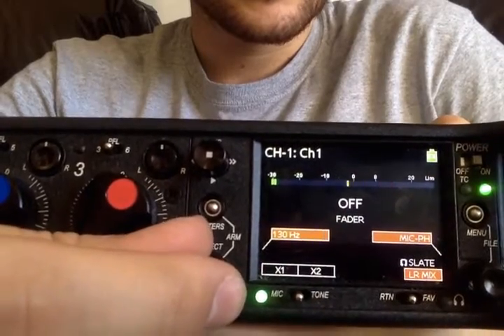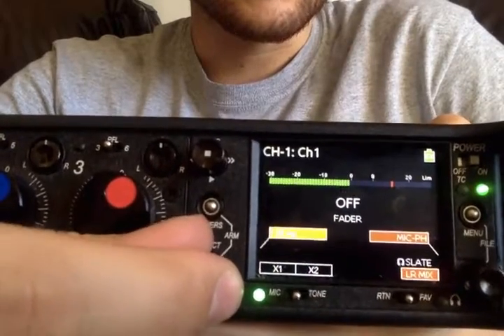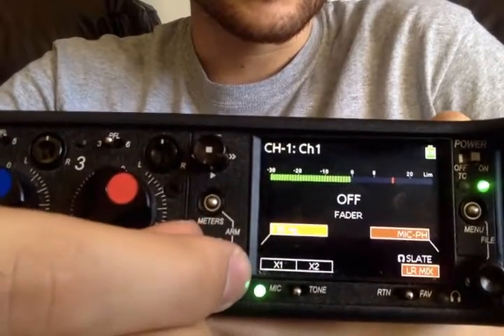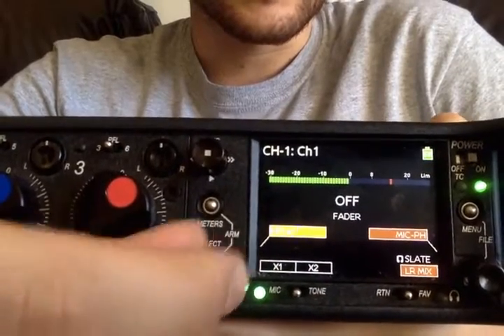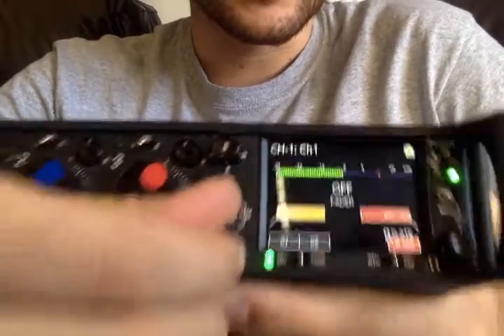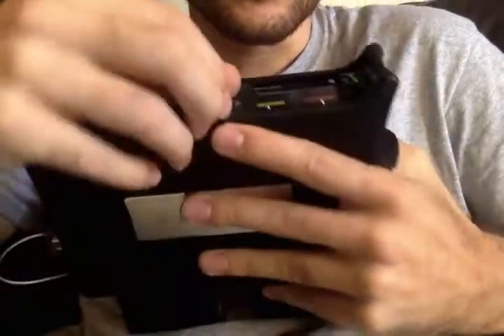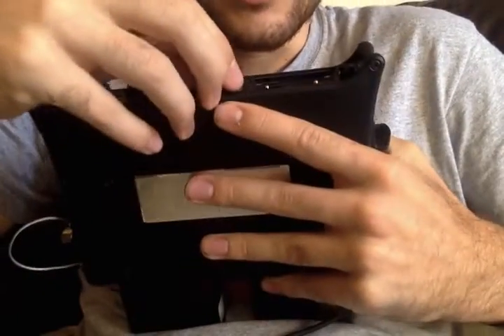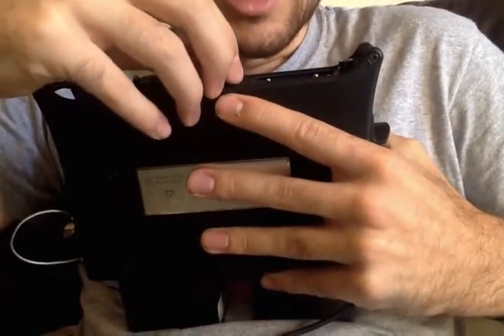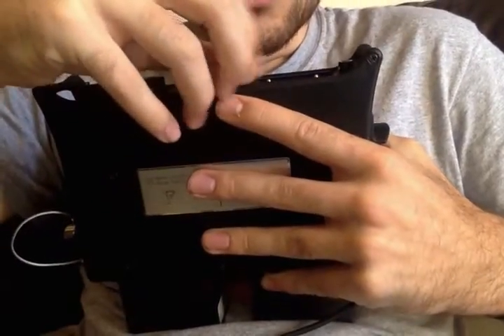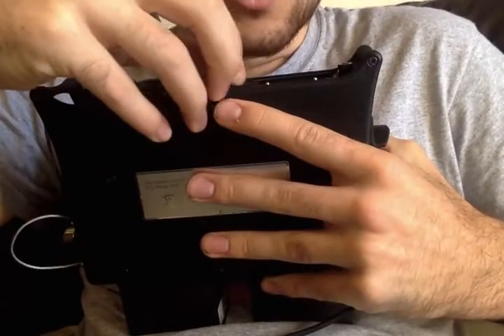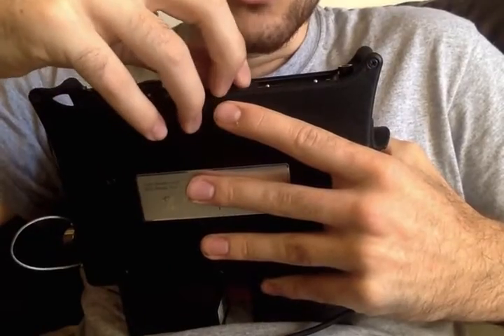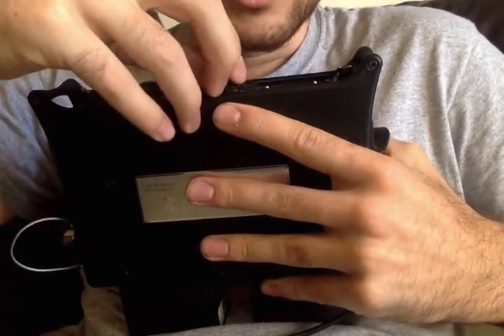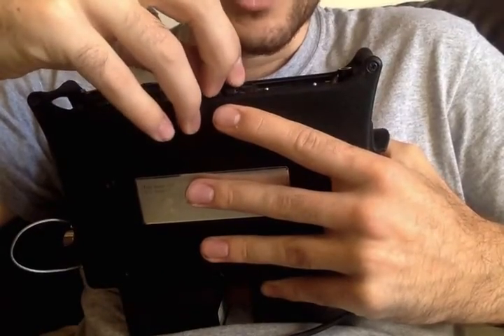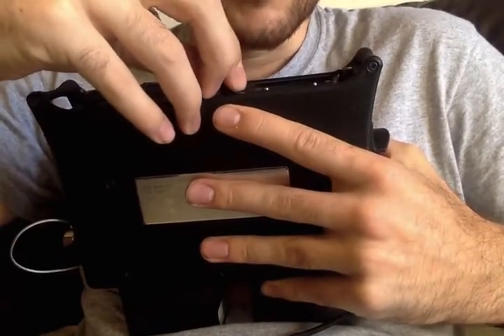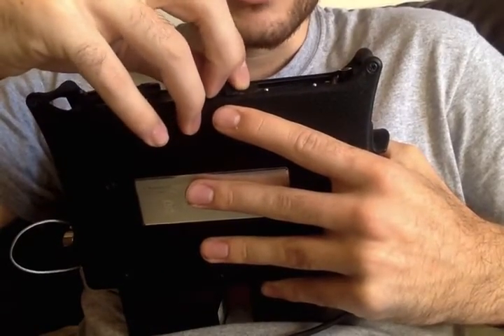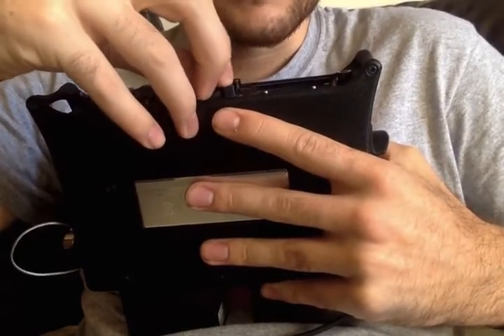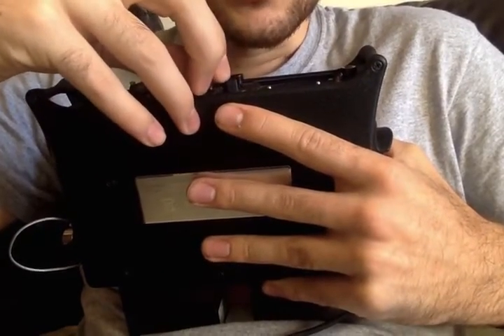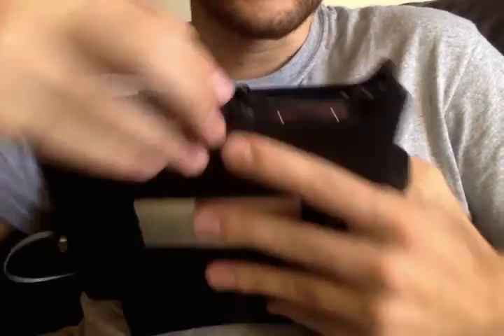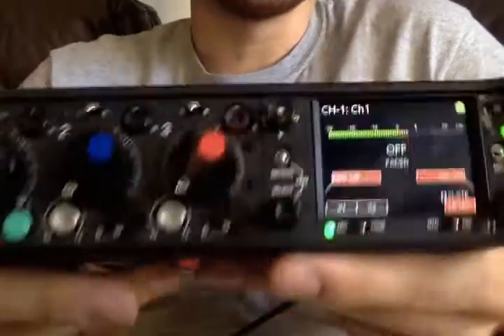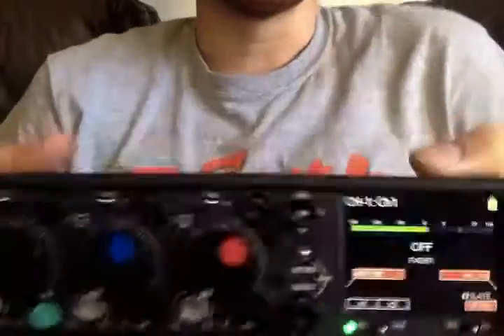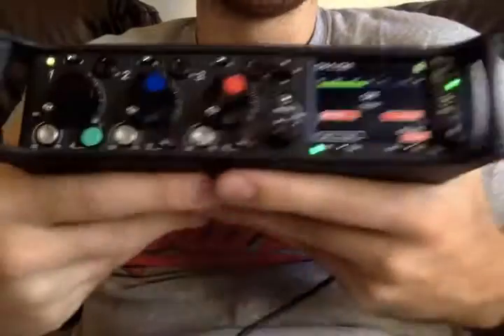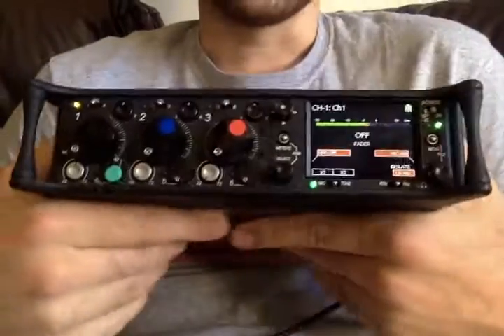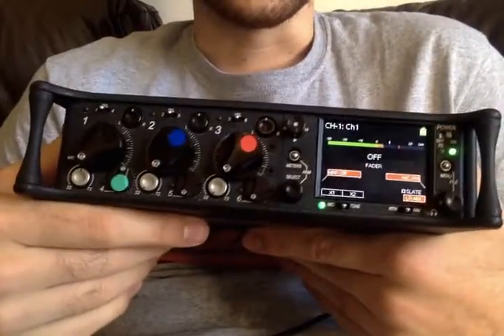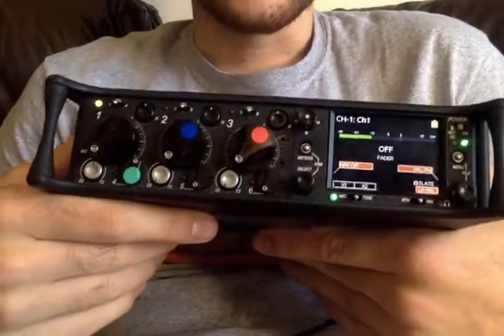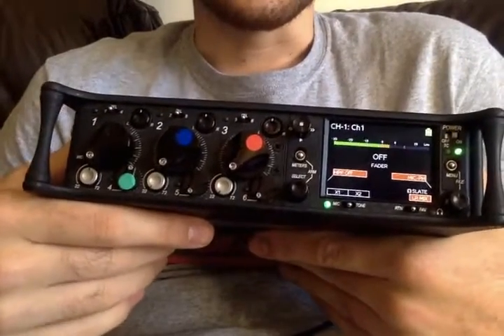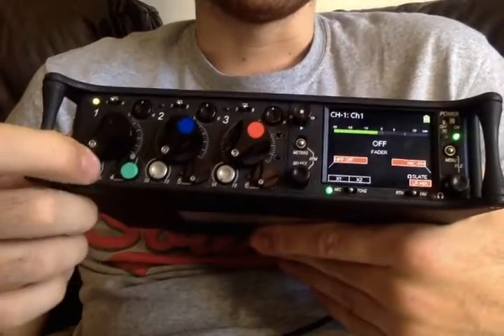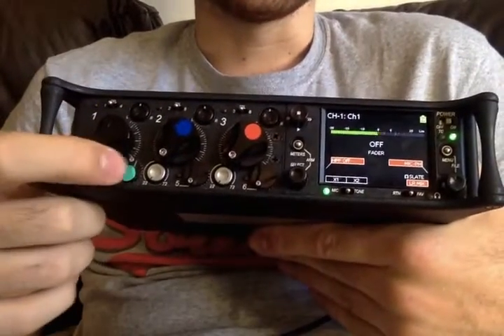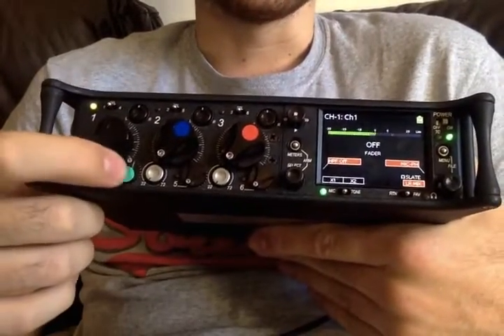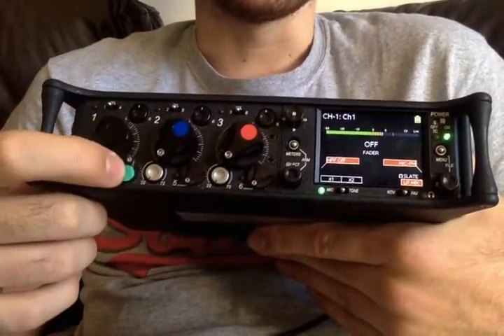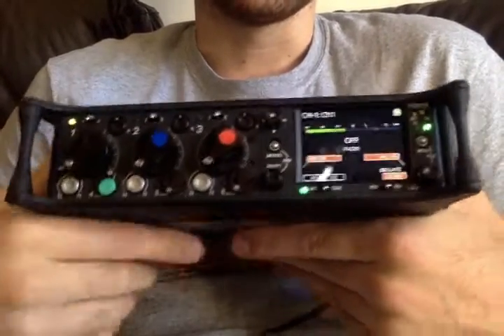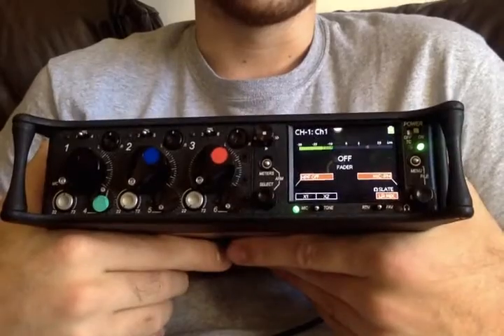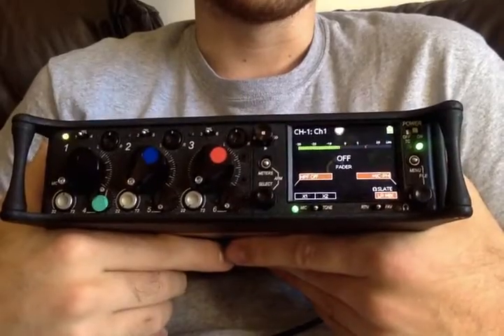You can also choose whether the high-pass filter is on. That's at 130 Hz right now. It goes all the way up to 240 Hz and the minimum is 80 Hz. They've just put it into the menu without a physical button, which used to be on the 664.